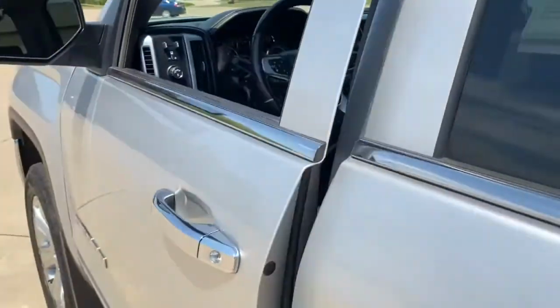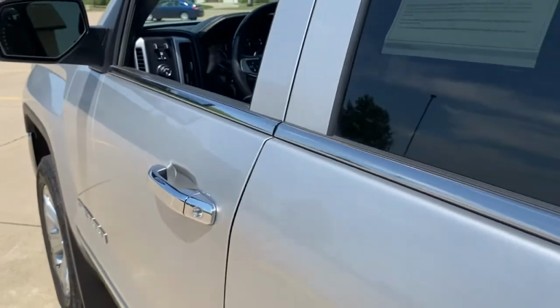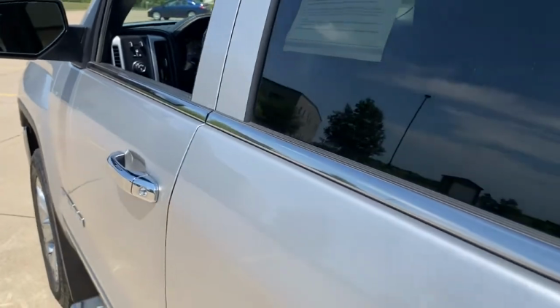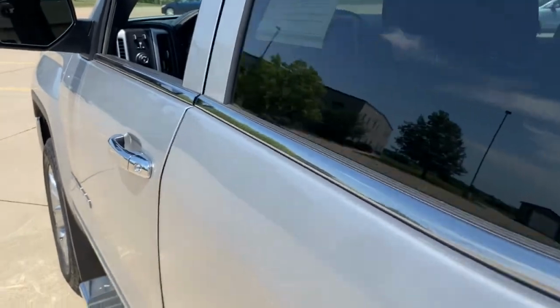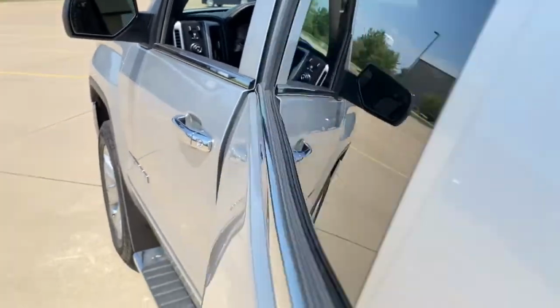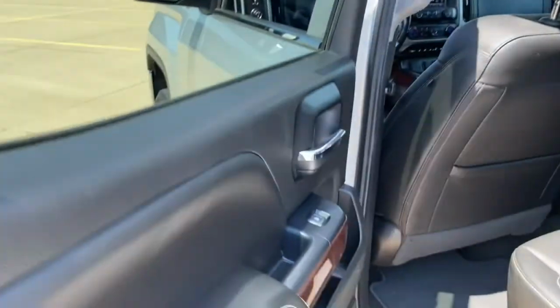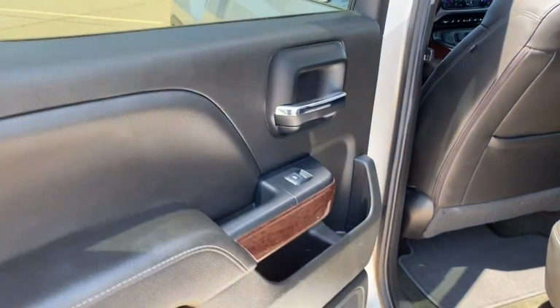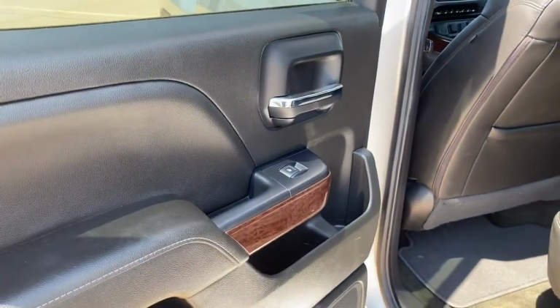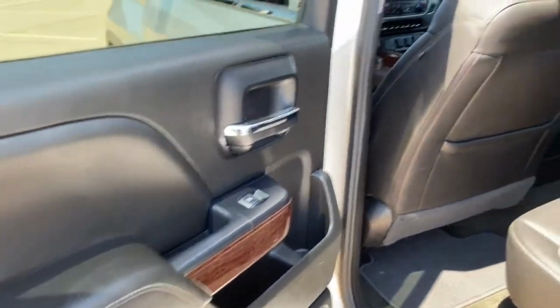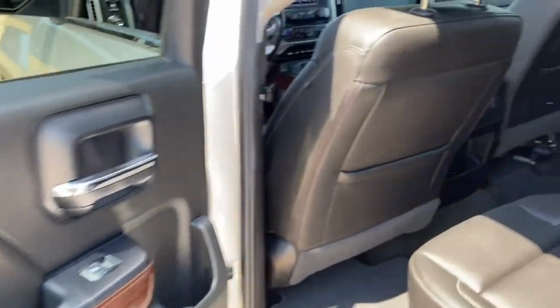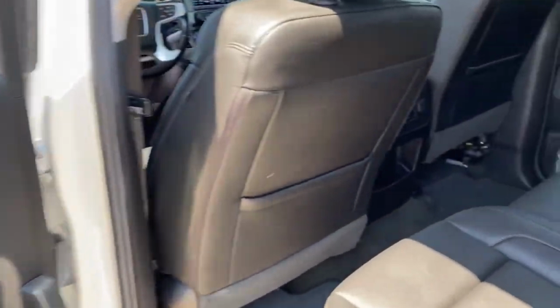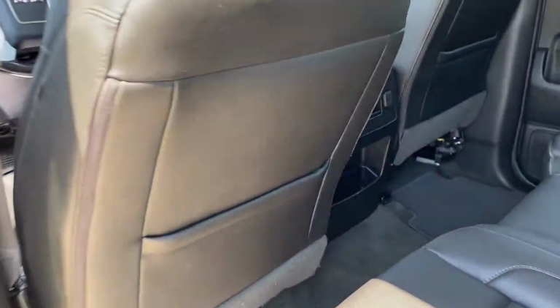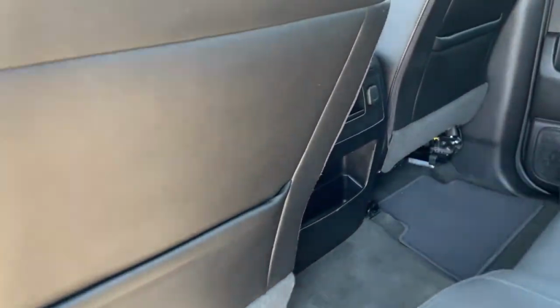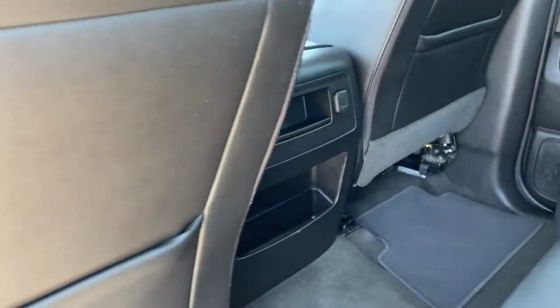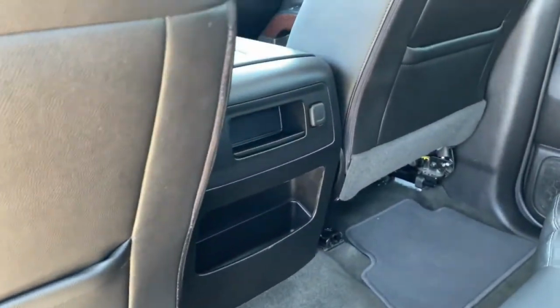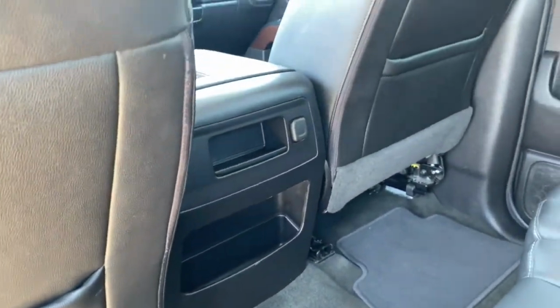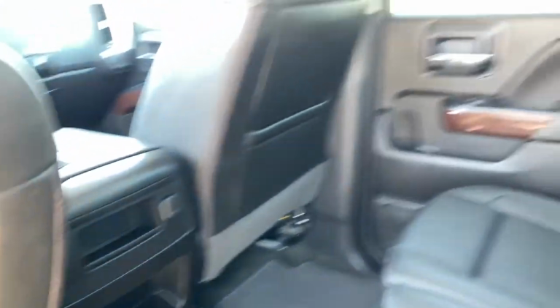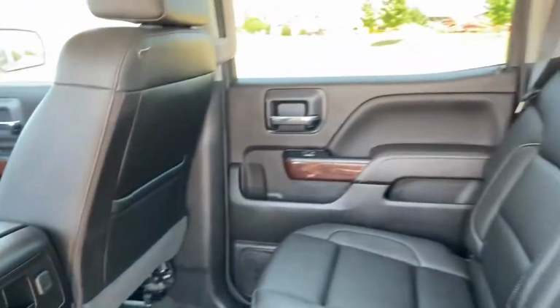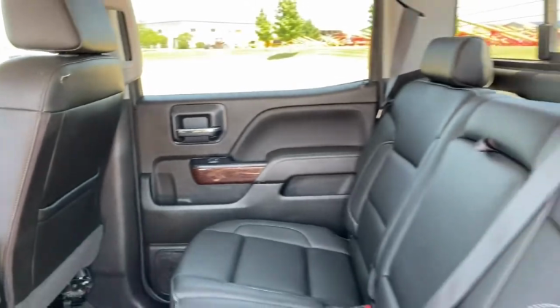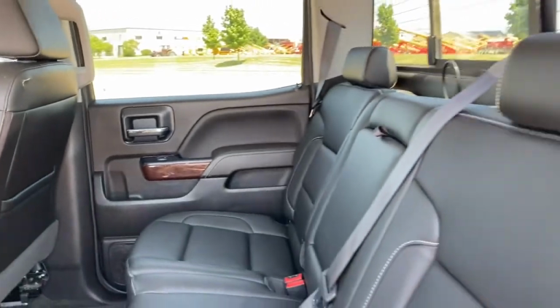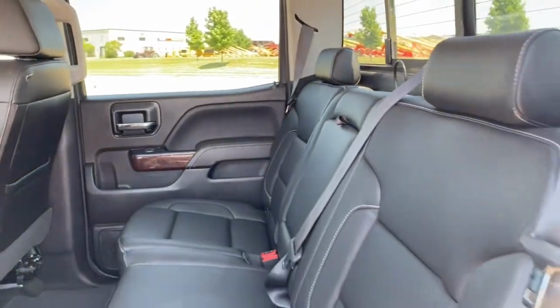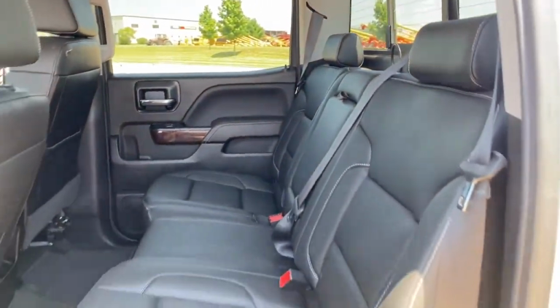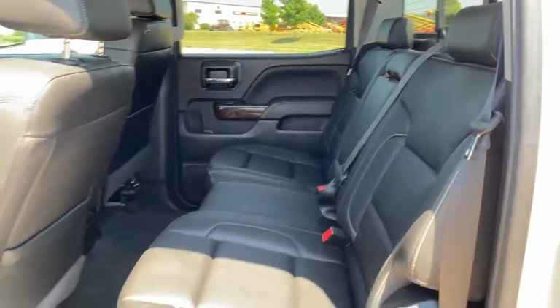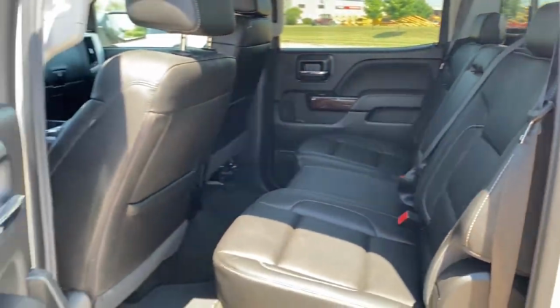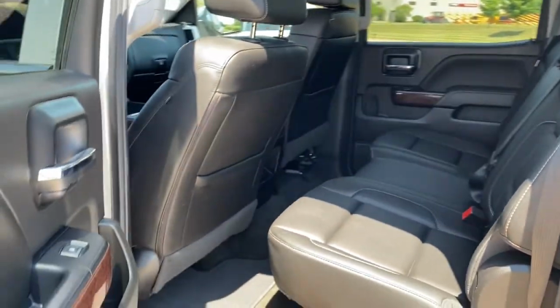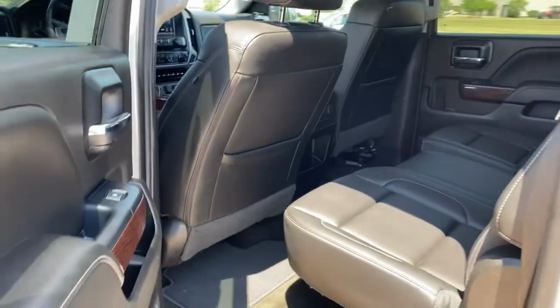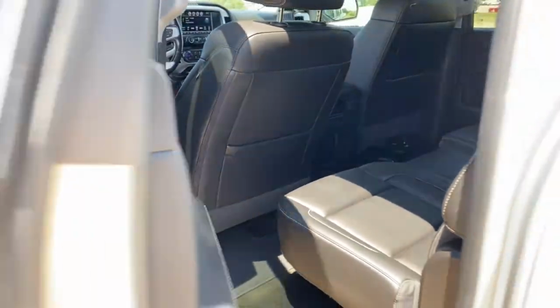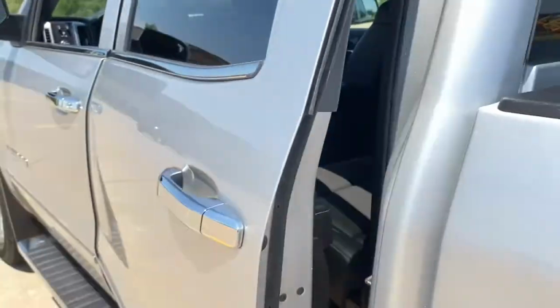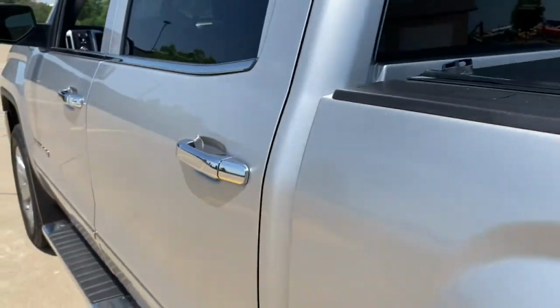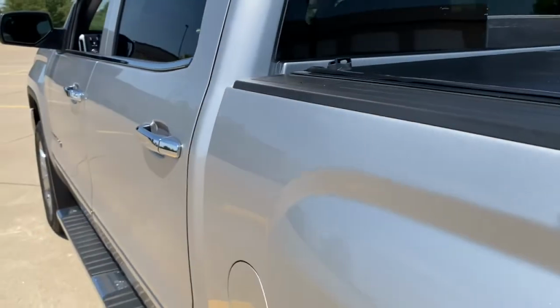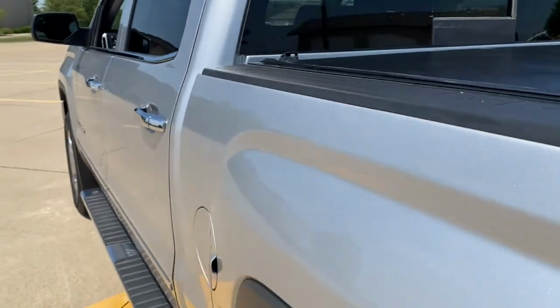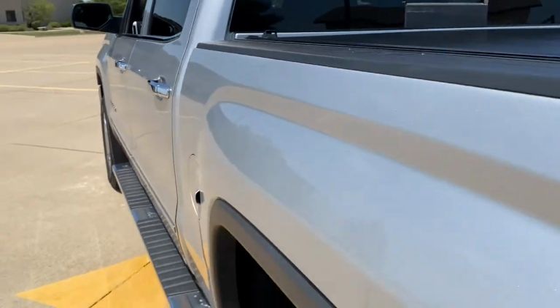The following are some of this vehicle's highlighted options: heated driver's seat, navigation system, sunroof/moonroof, keyless entry, and bed liner.